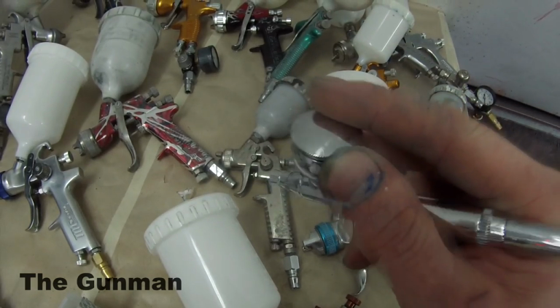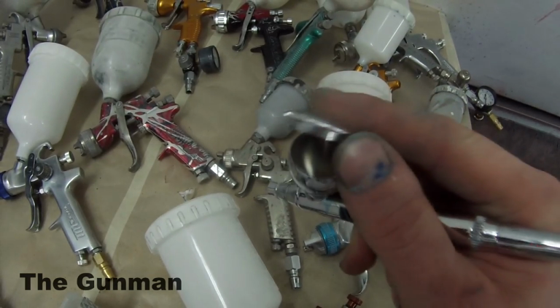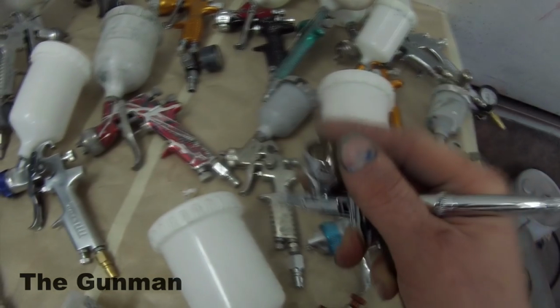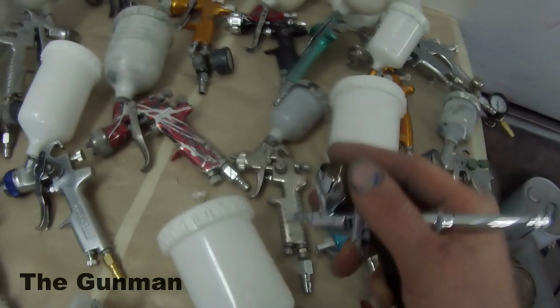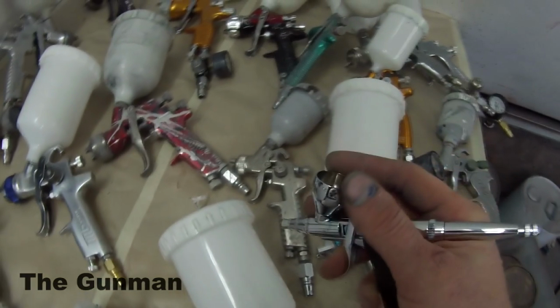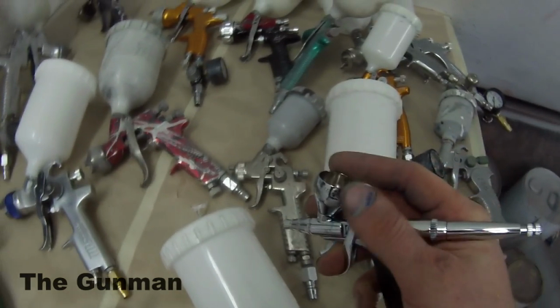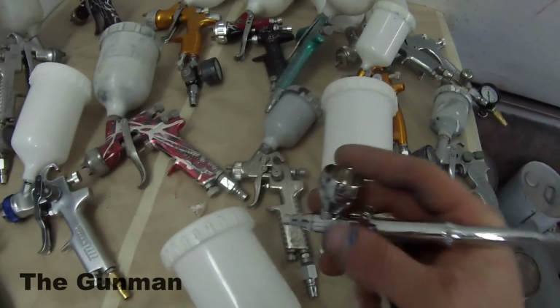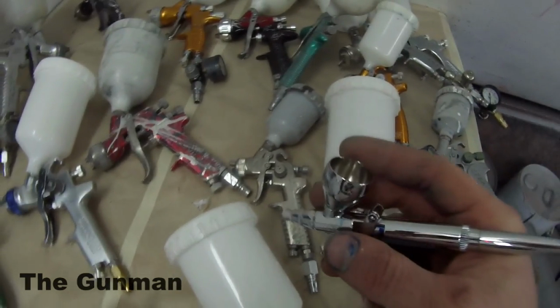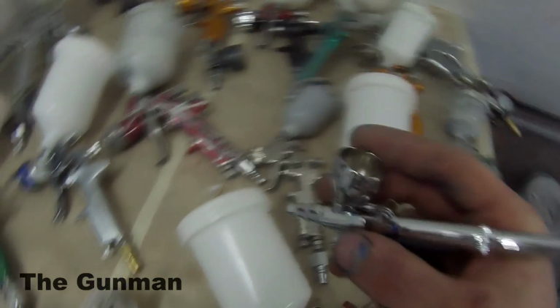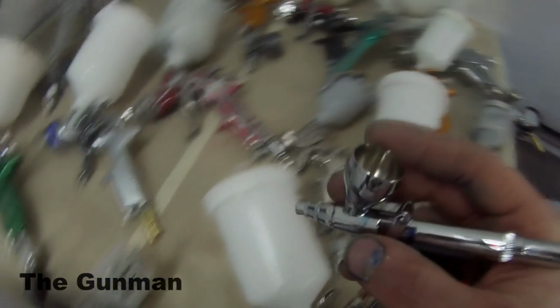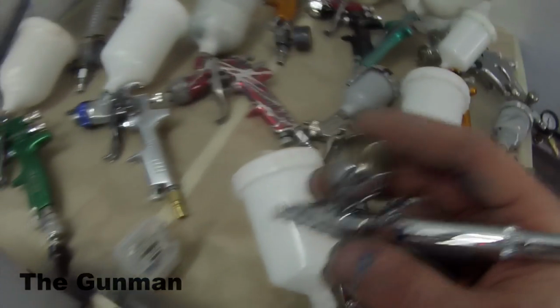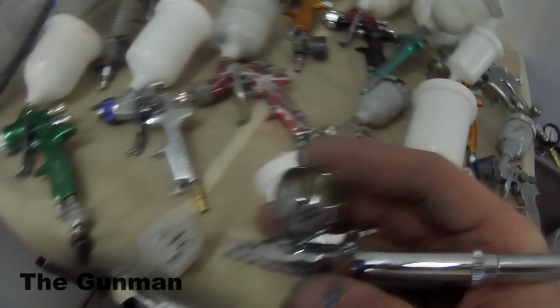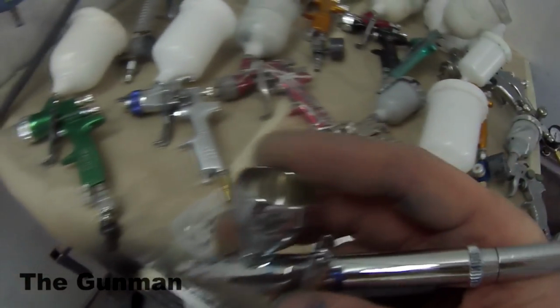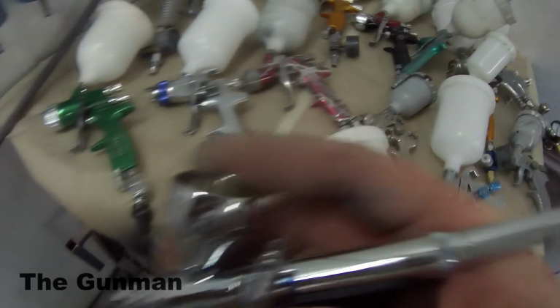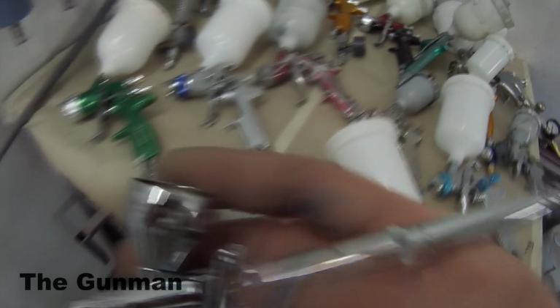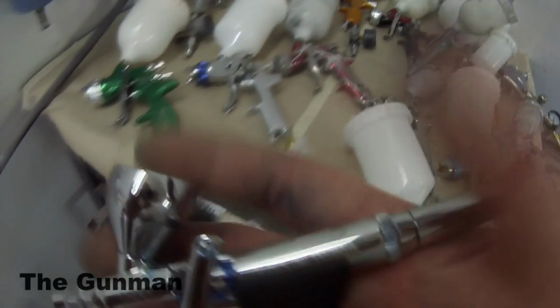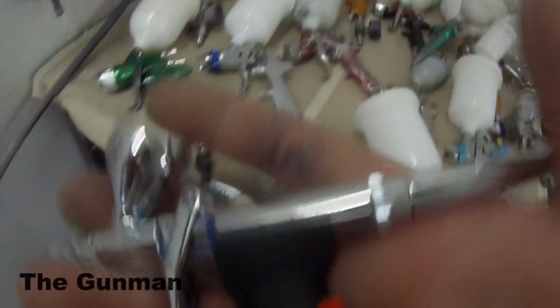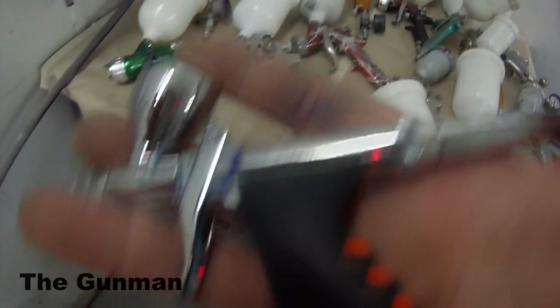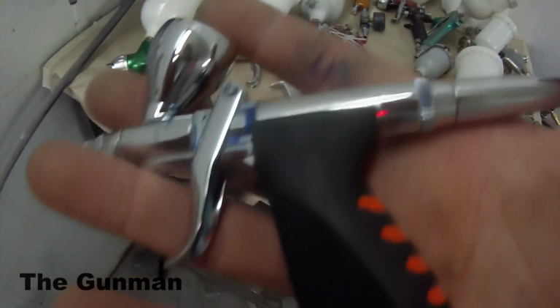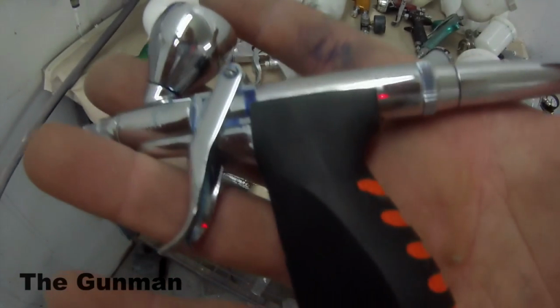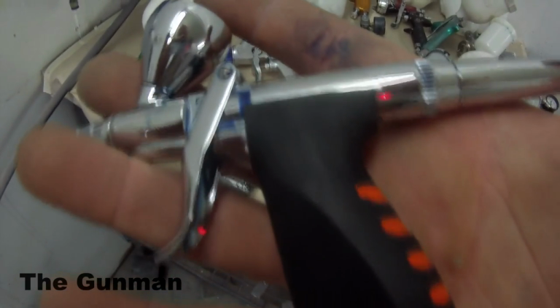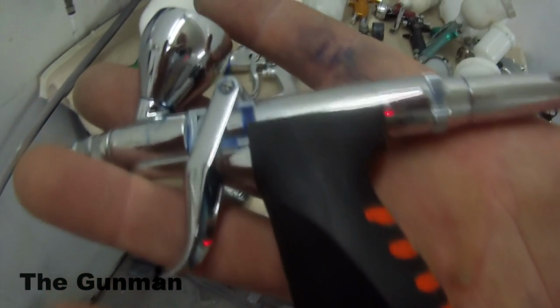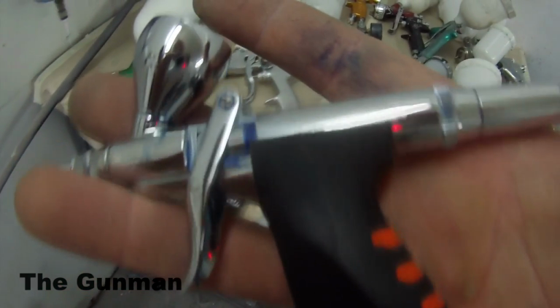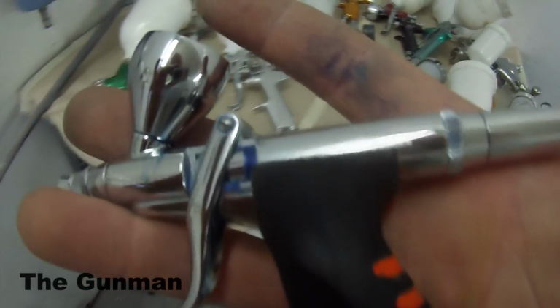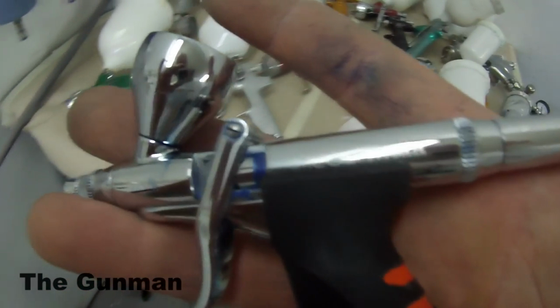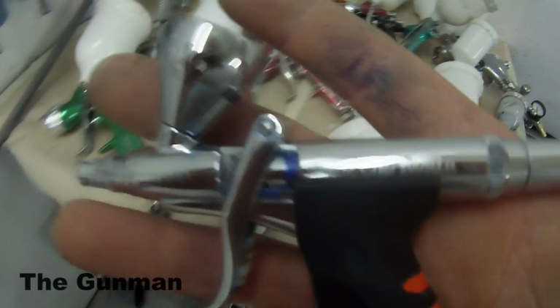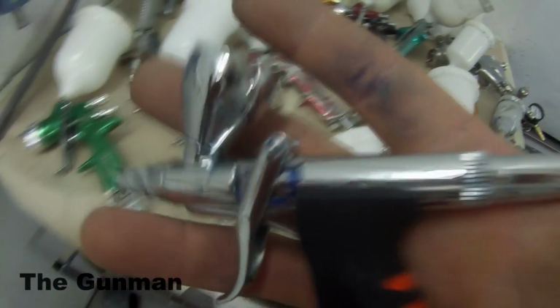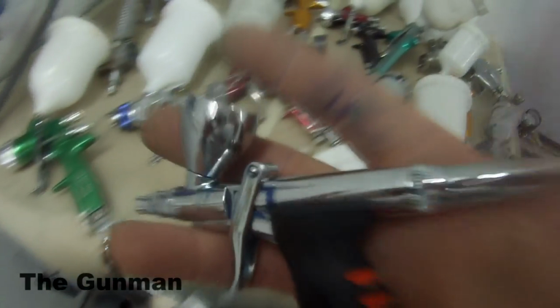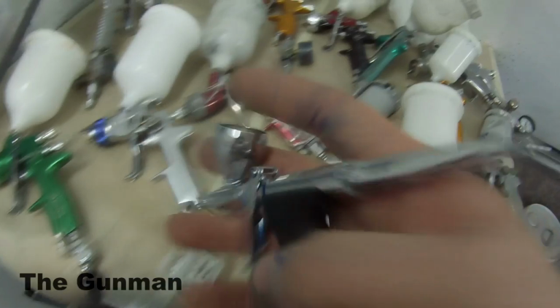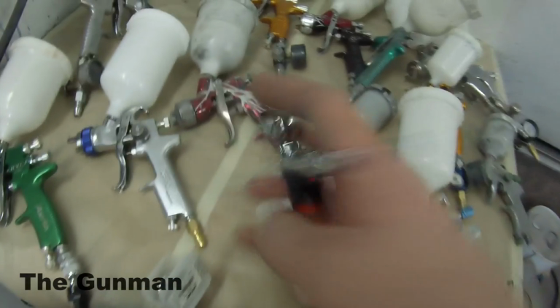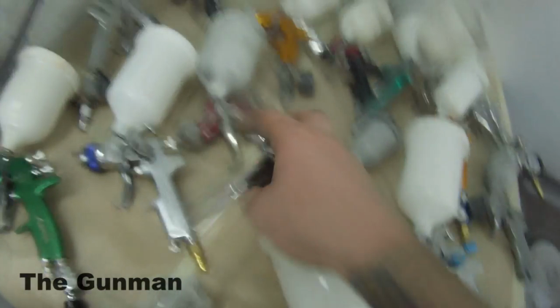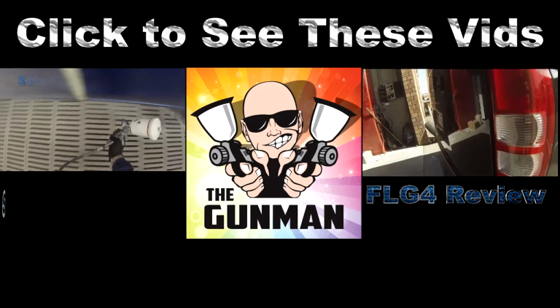There are a couple more specific spray gun reviews and demos at the end here — make sure you check them out if you haven't seen them. Thanks for watching, and this has been another Gunman Production. Goodbye.